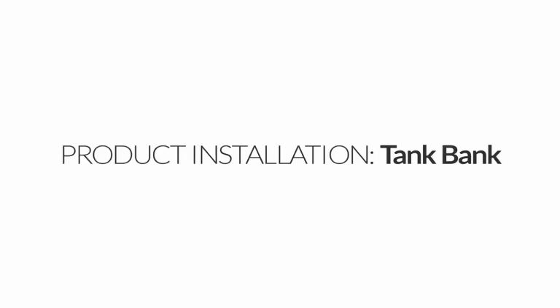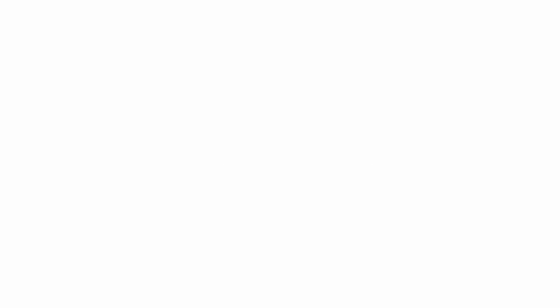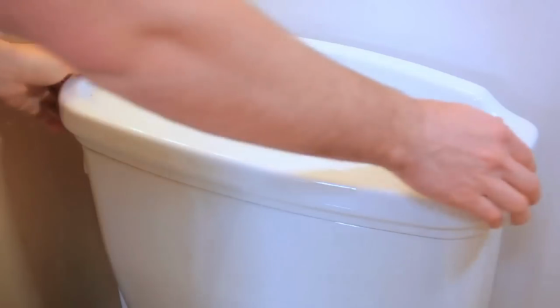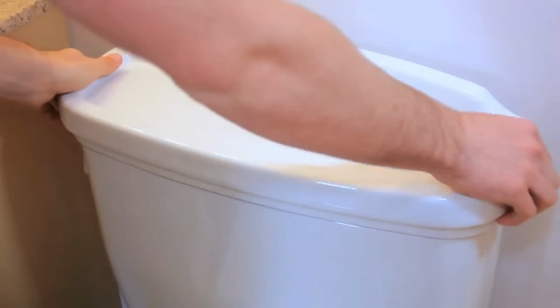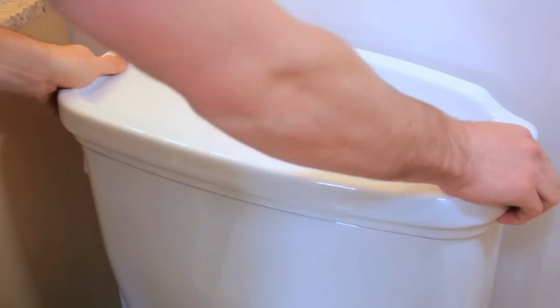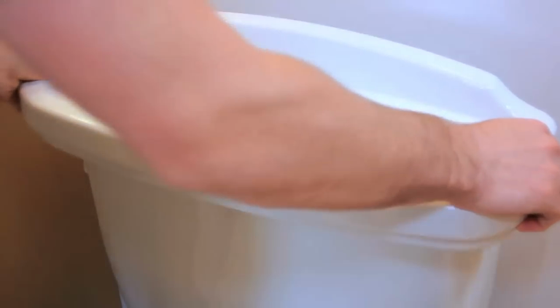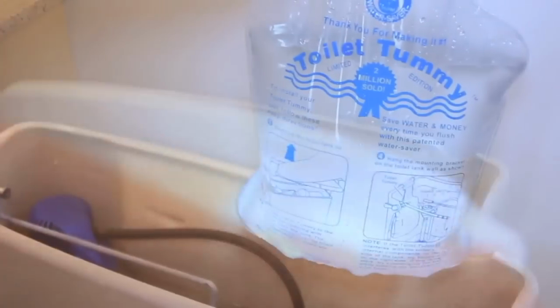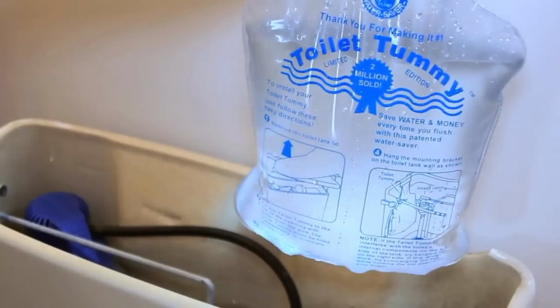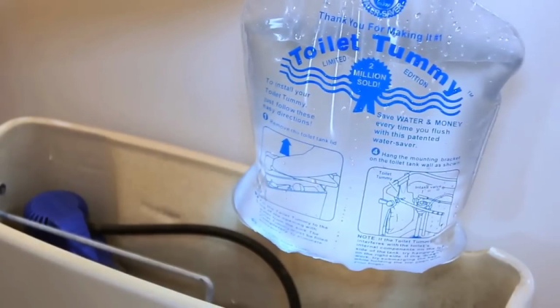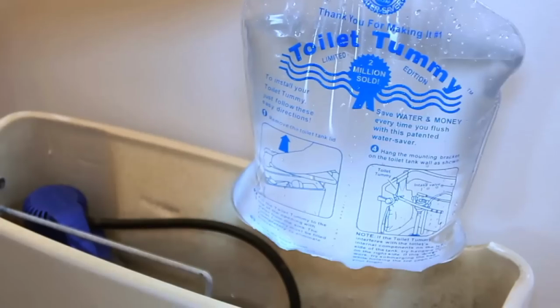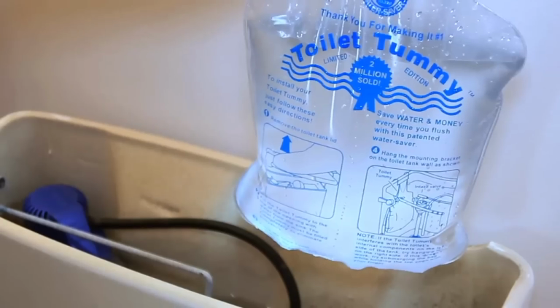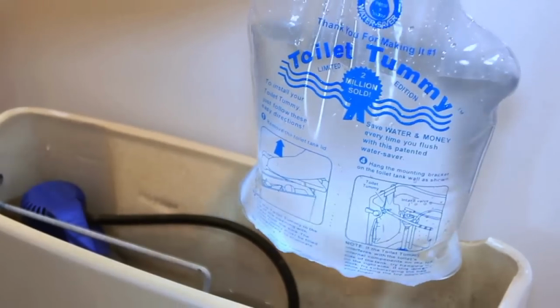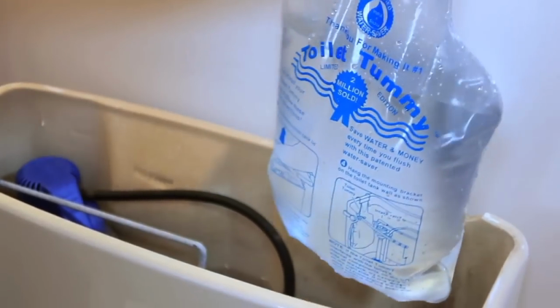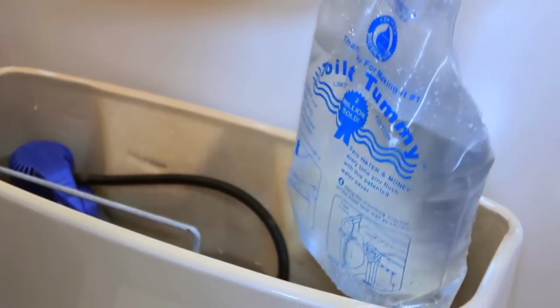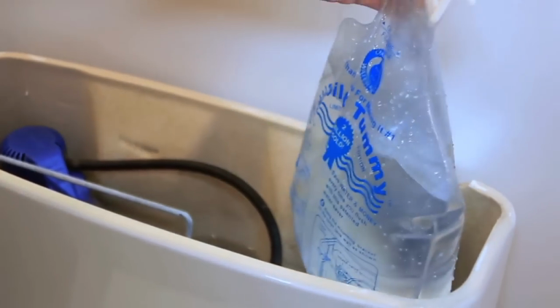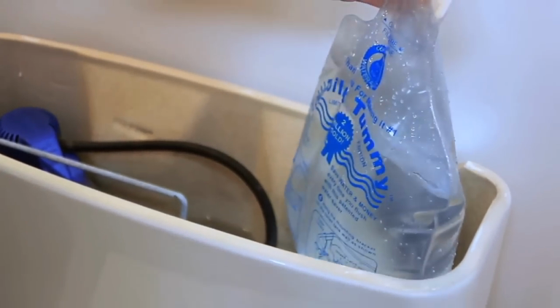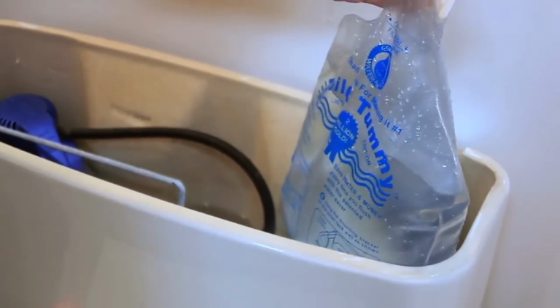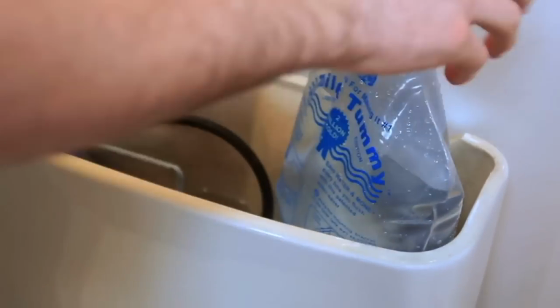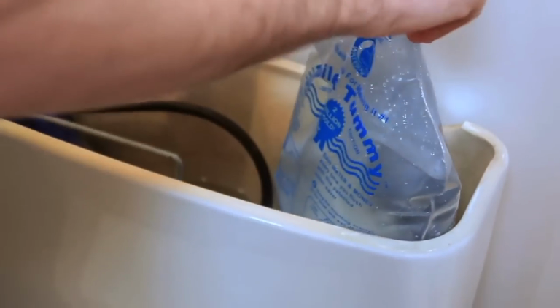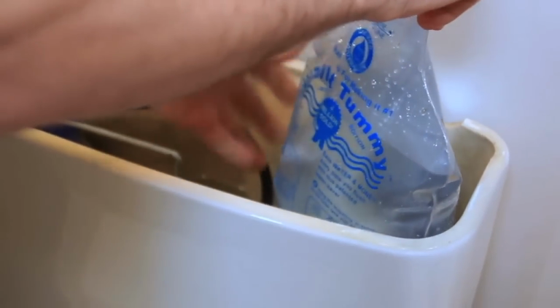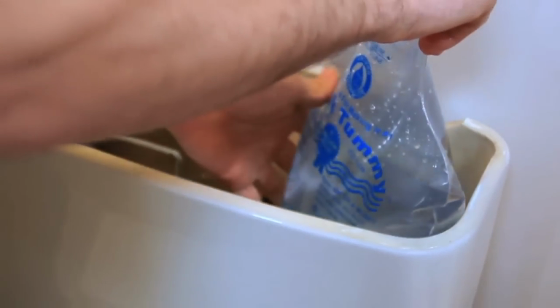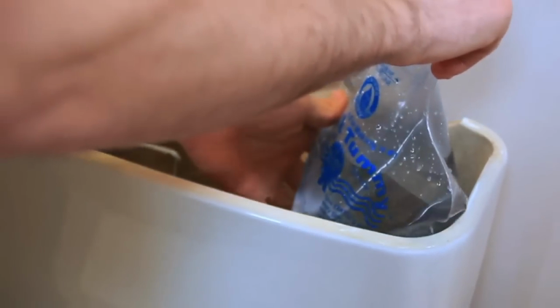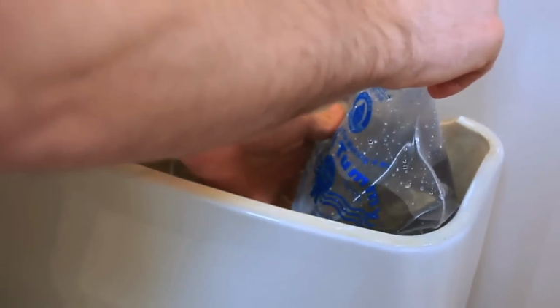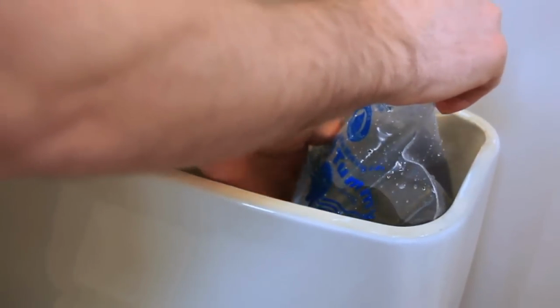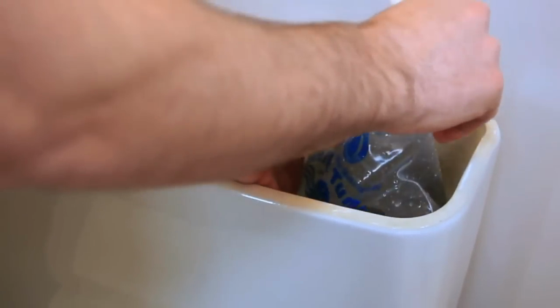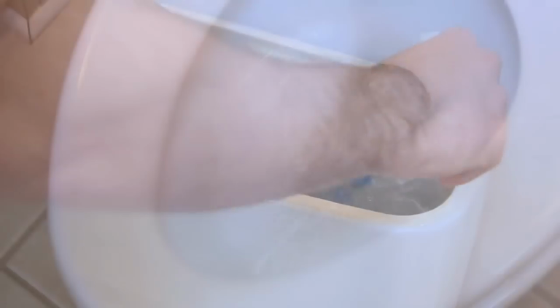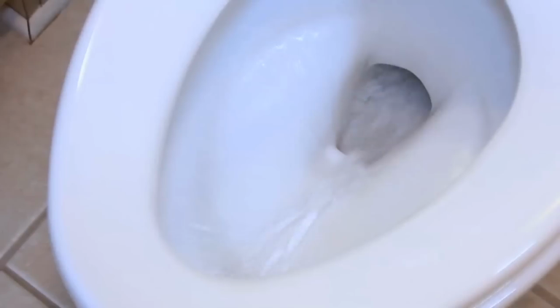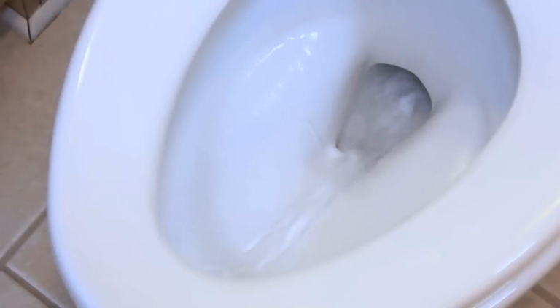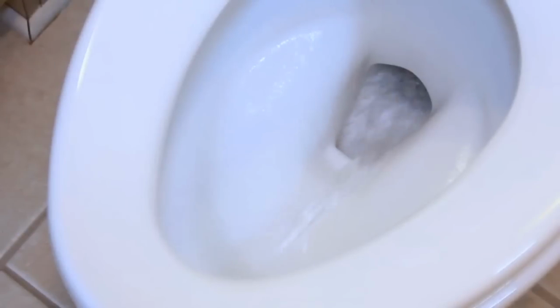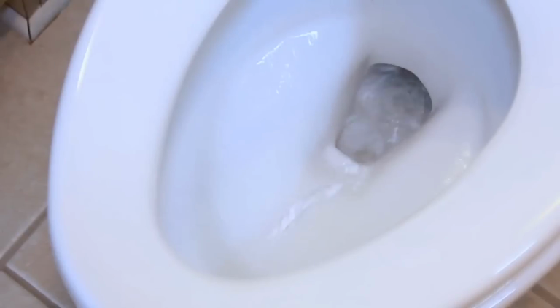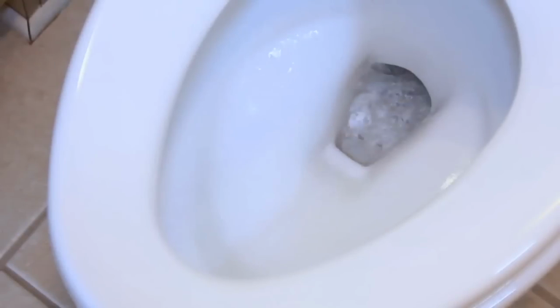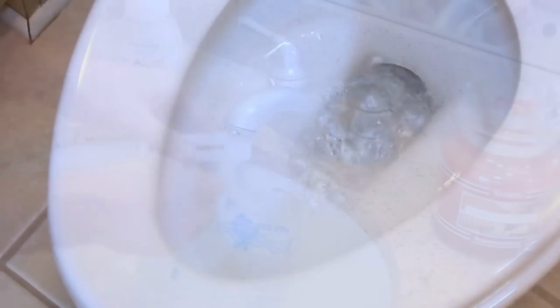When installed properly, a tank bank can reduce the flow of the toilet up to 0.8 gallons per flush. The key is making sure that the toilet still flushes efficiently after installation.